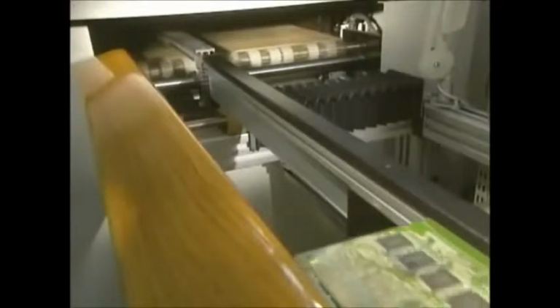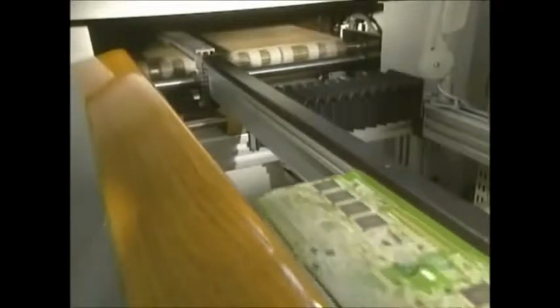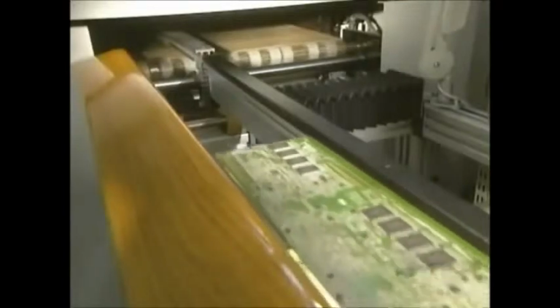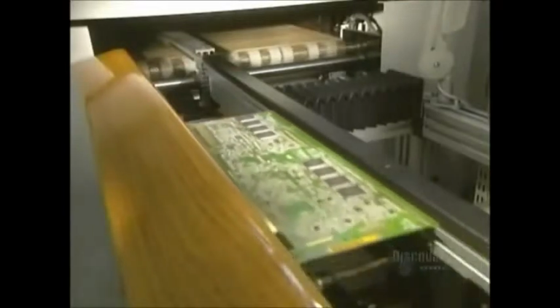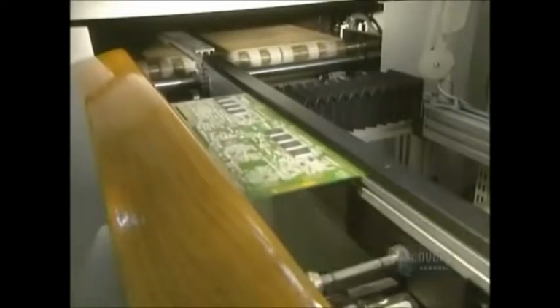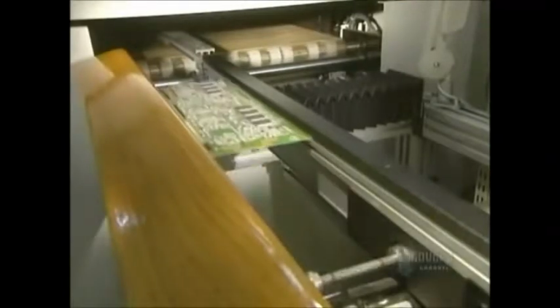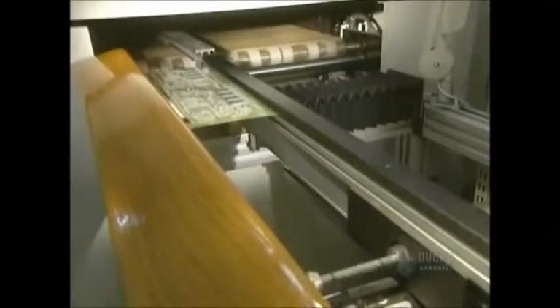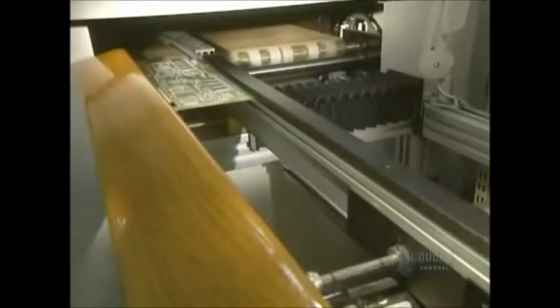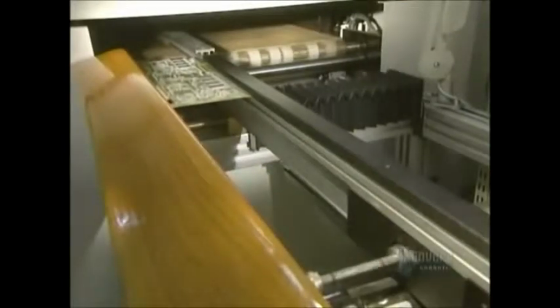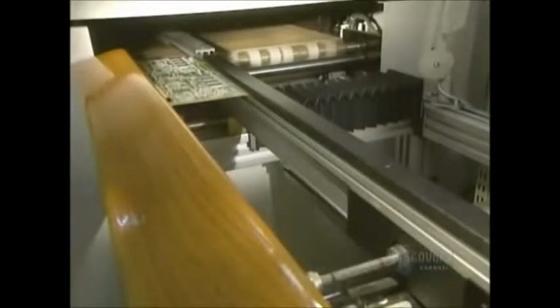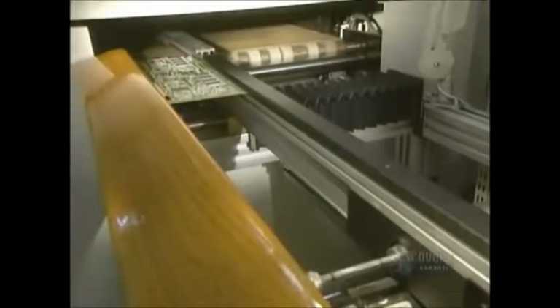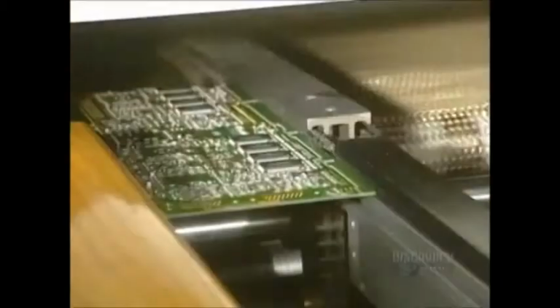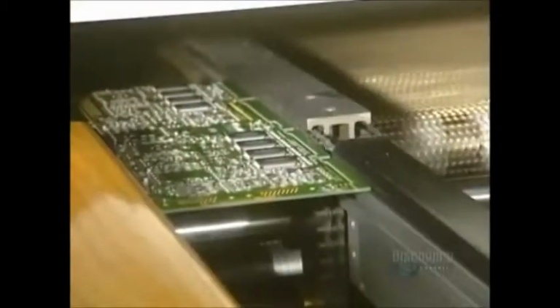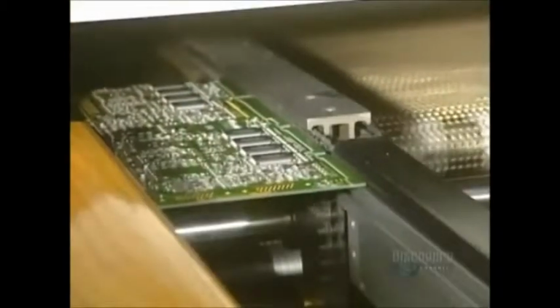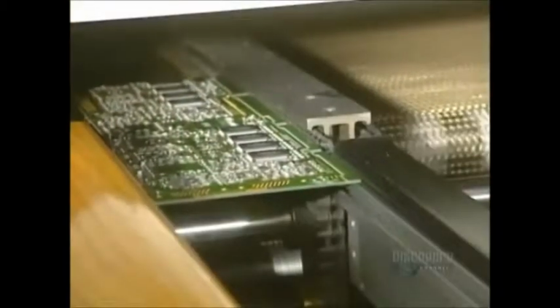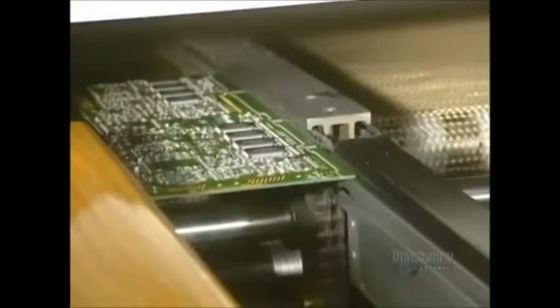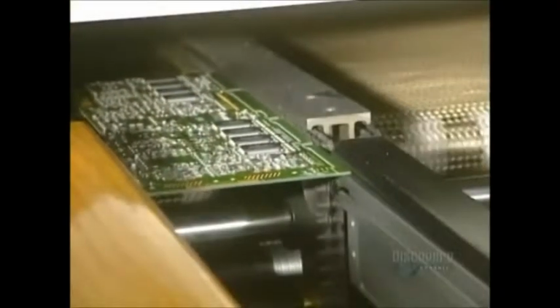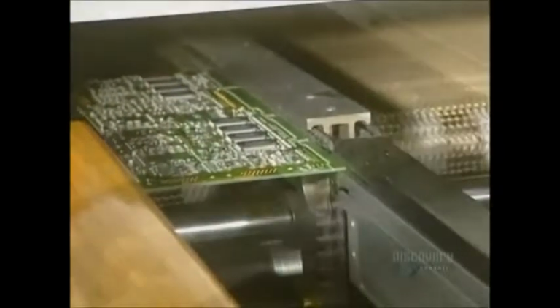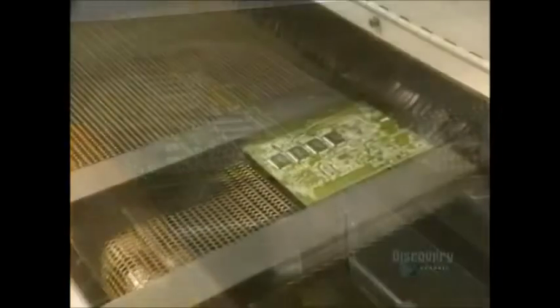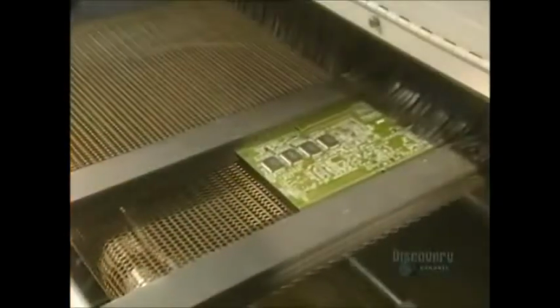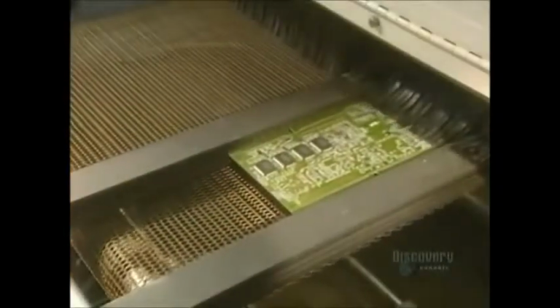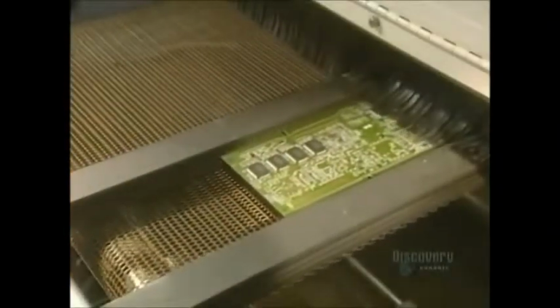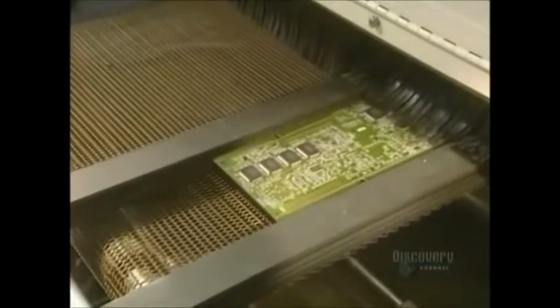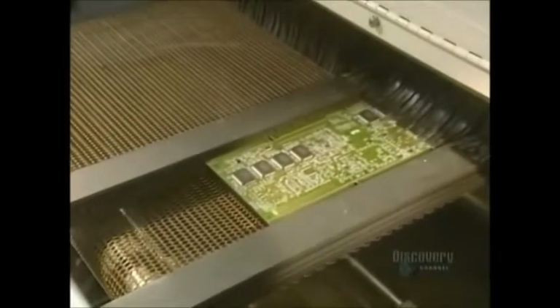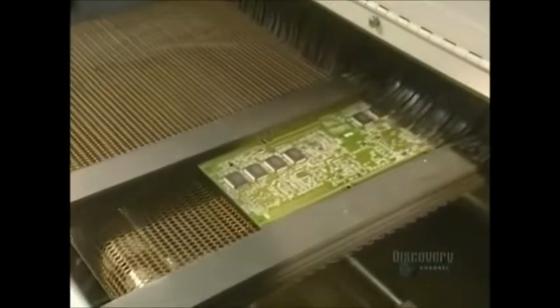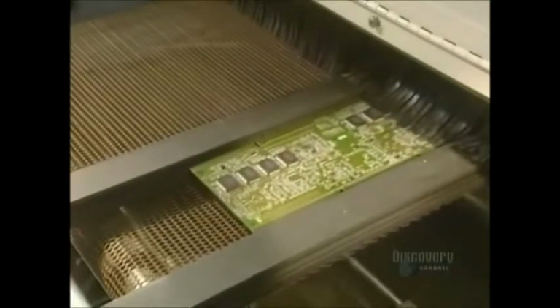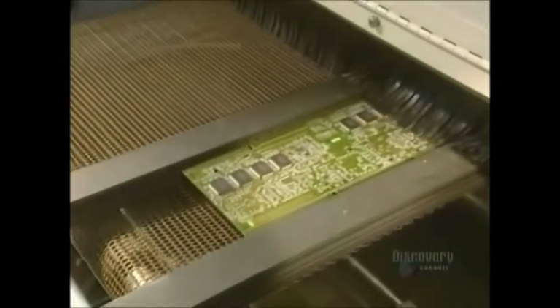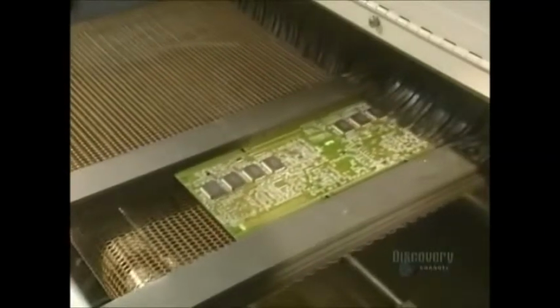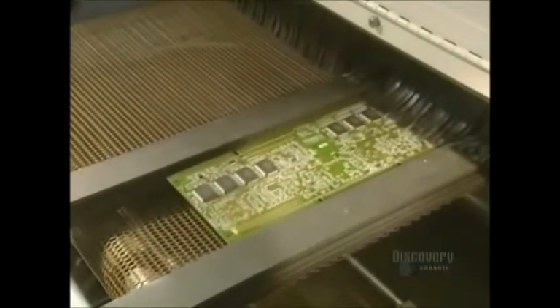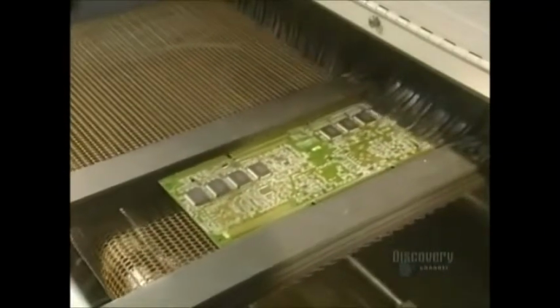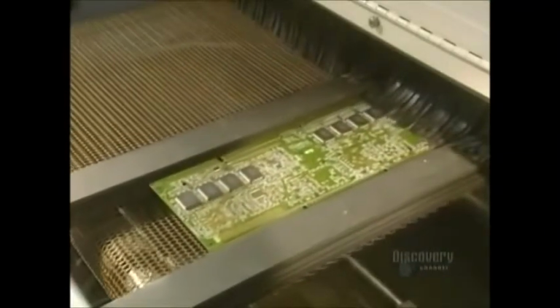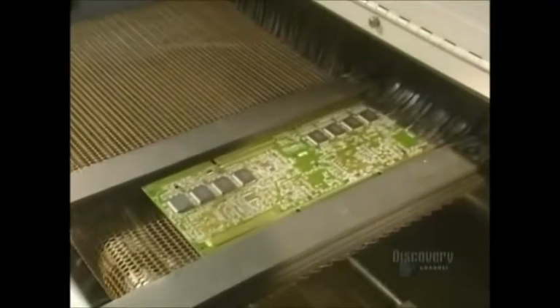The card continues on its way toward the oven, which accomplishes an essential operation. Once the parts are secured, the card goes into a convection oven where the heat will solder the parts to the card.